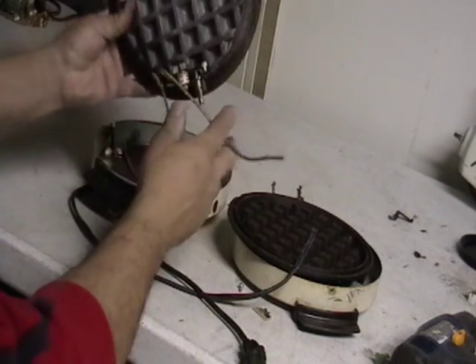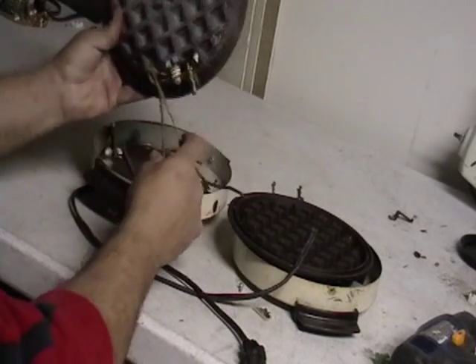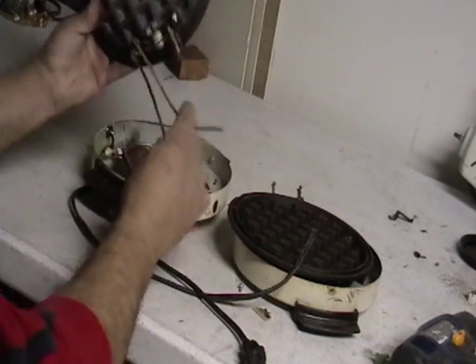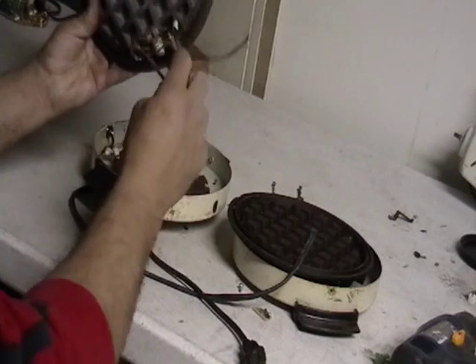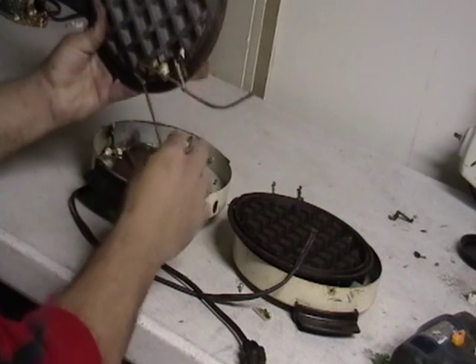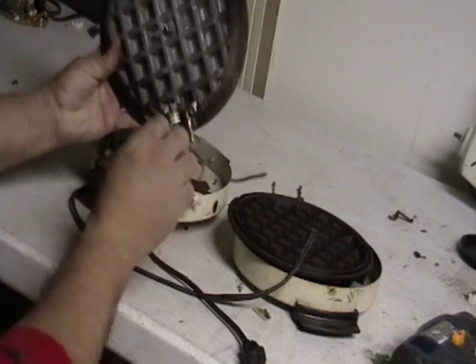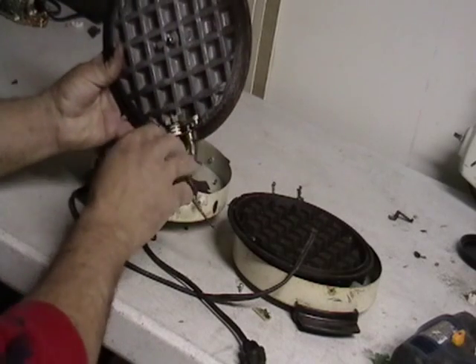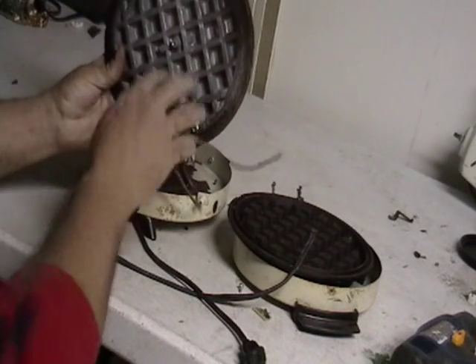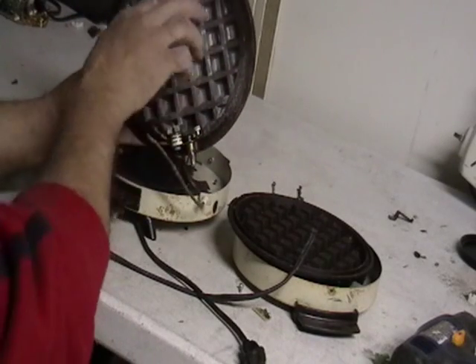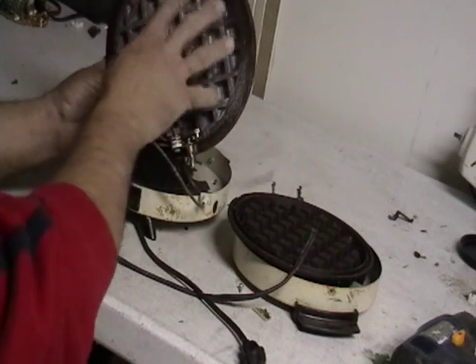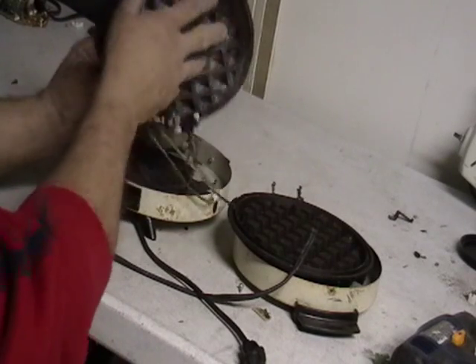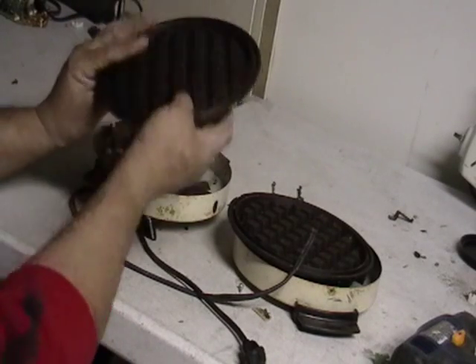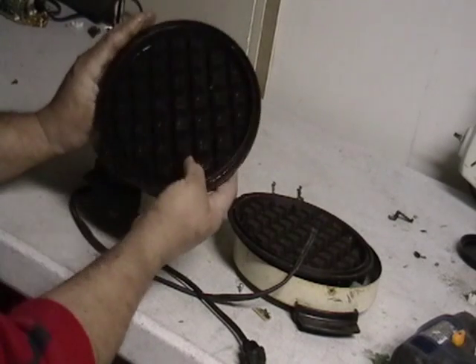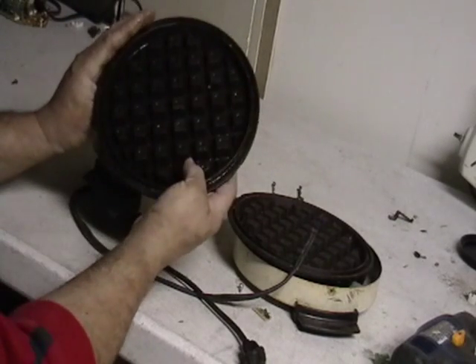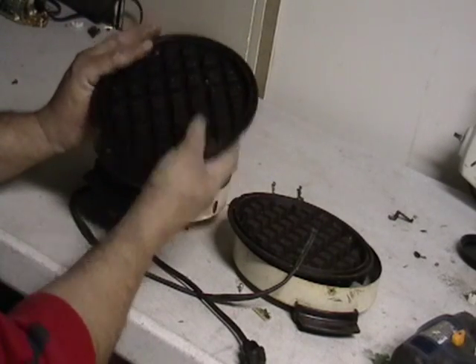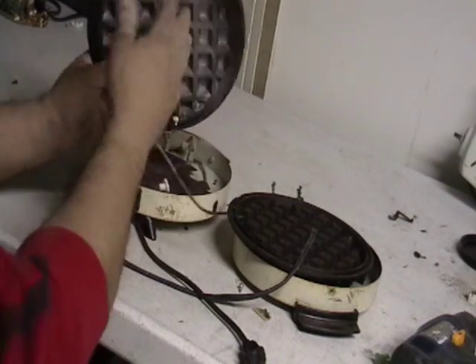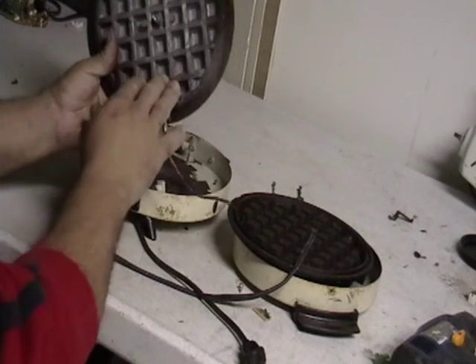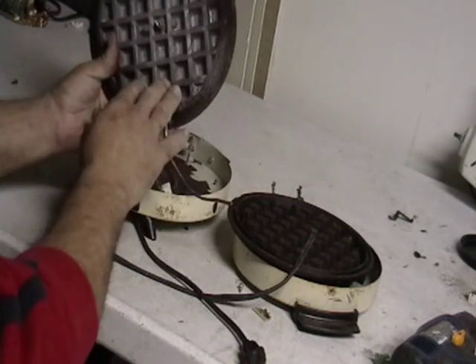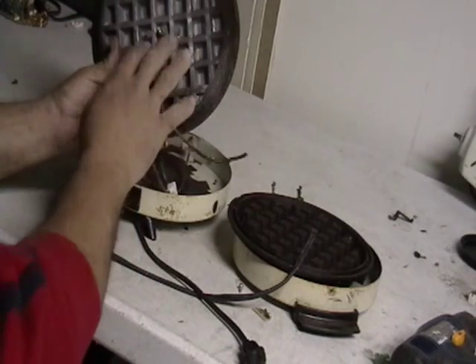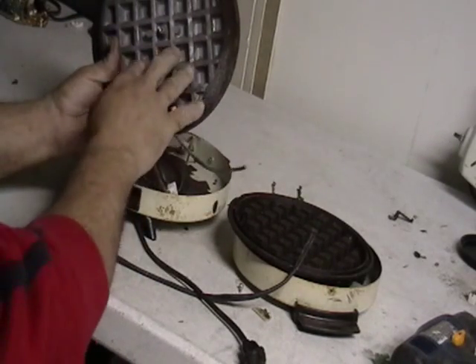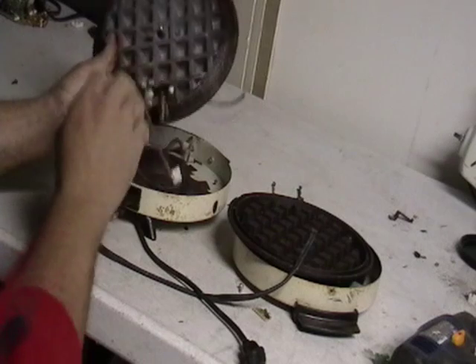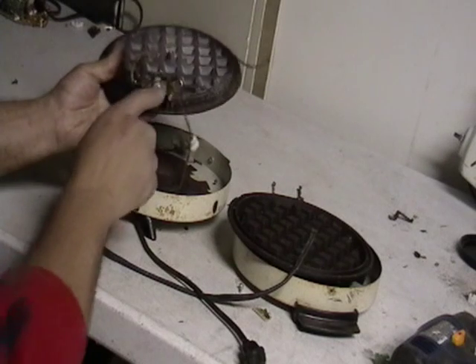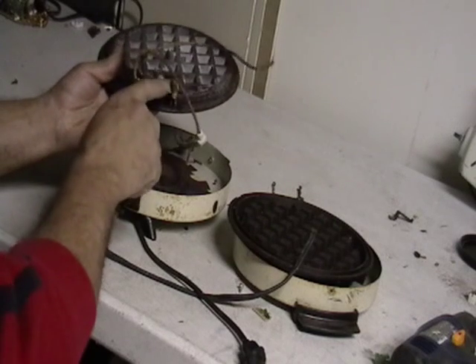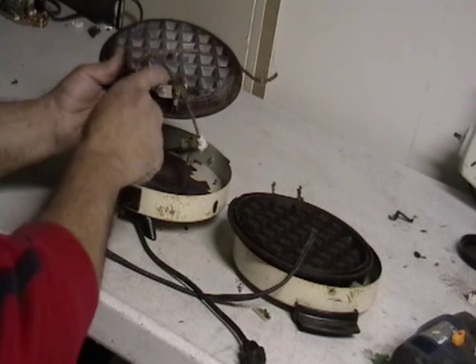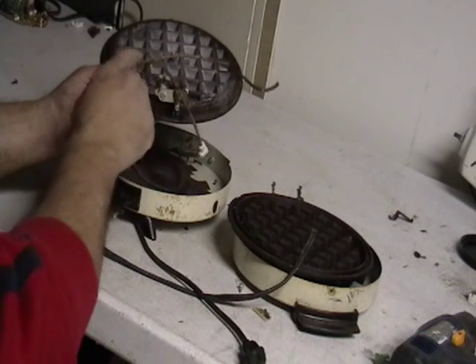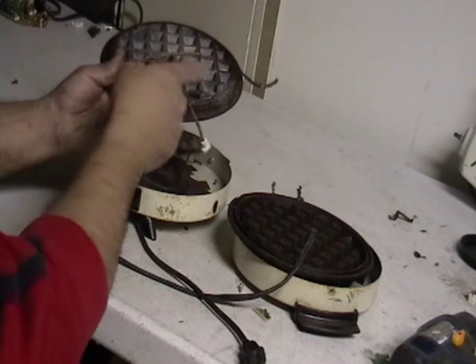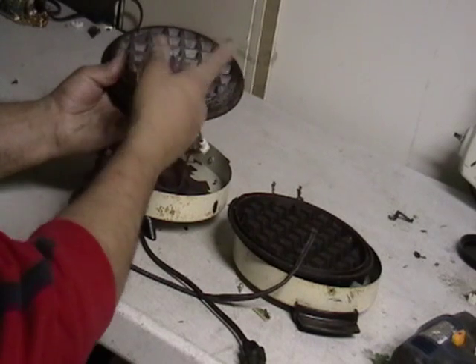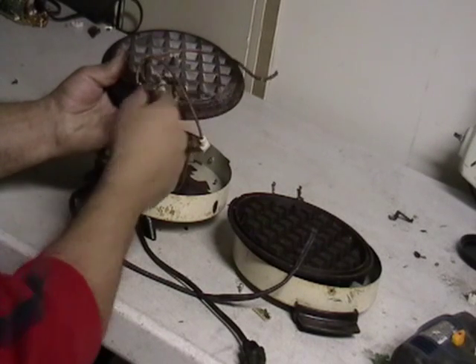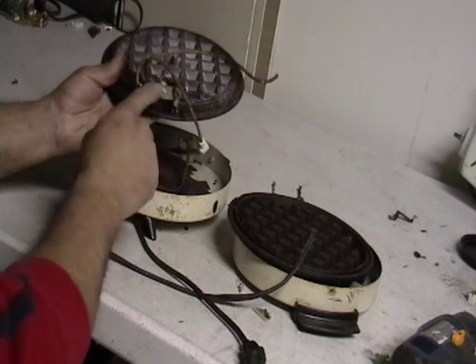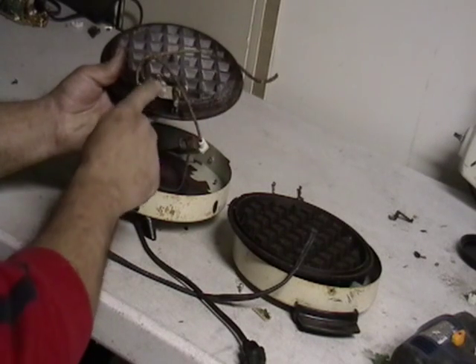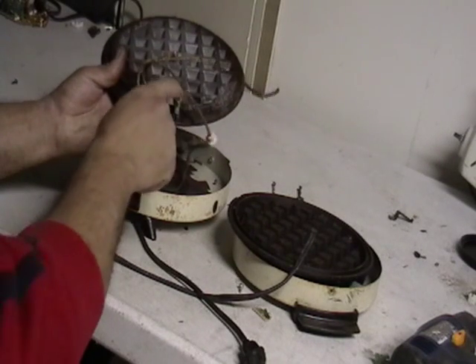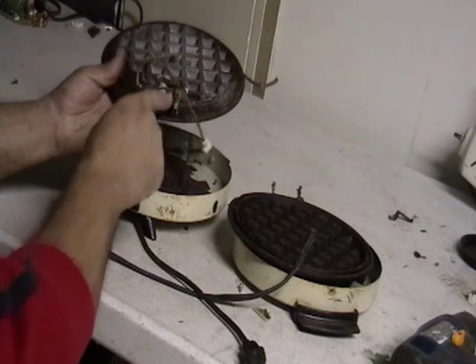Then I opened it up and I did find that the plate itself was aluminum. There is some cord there, and some steel.